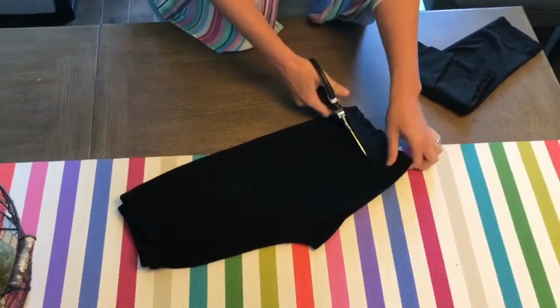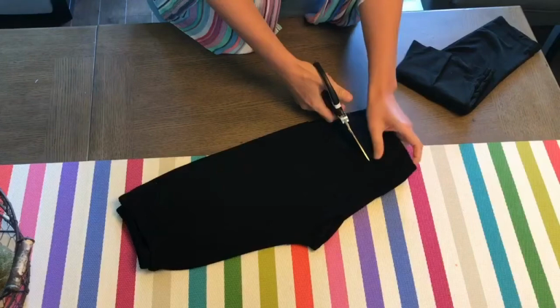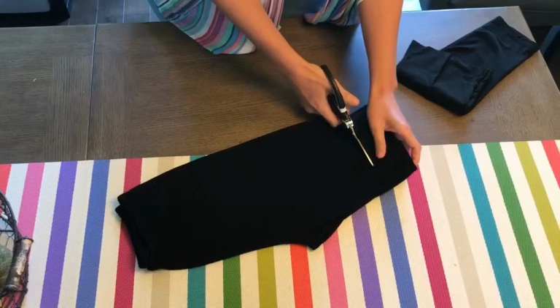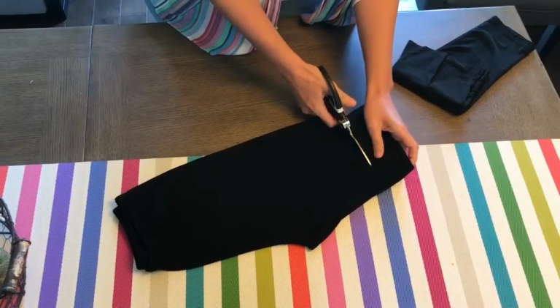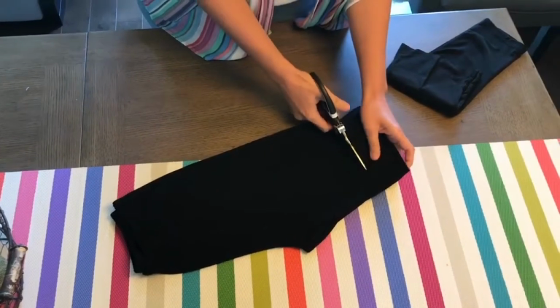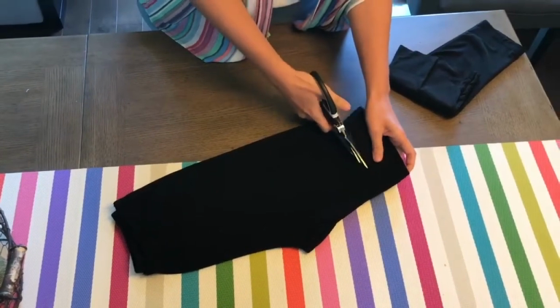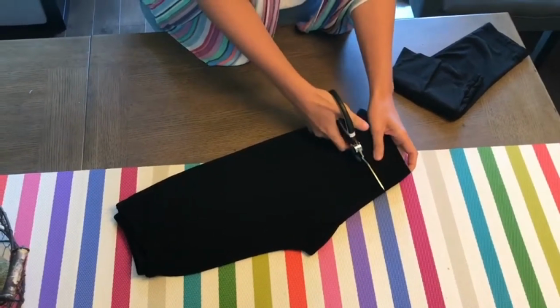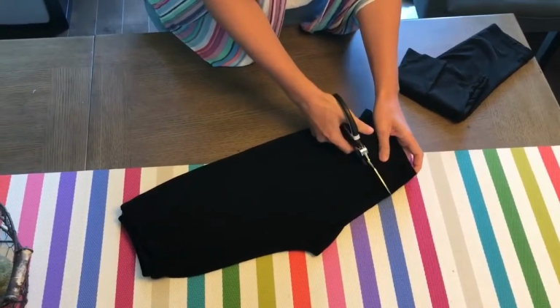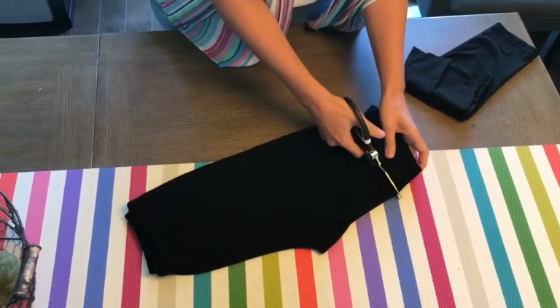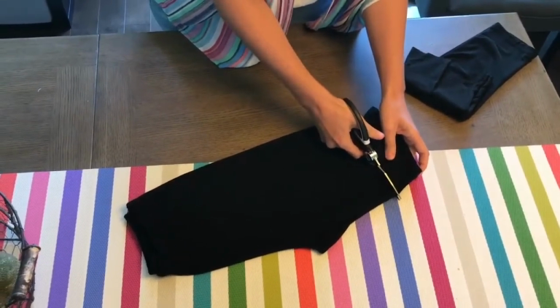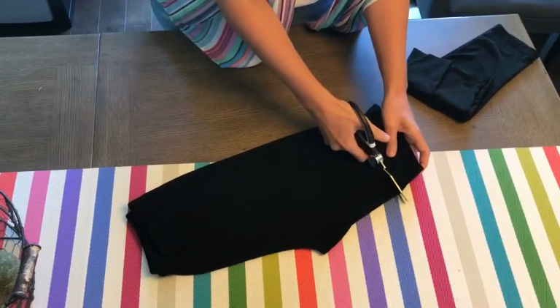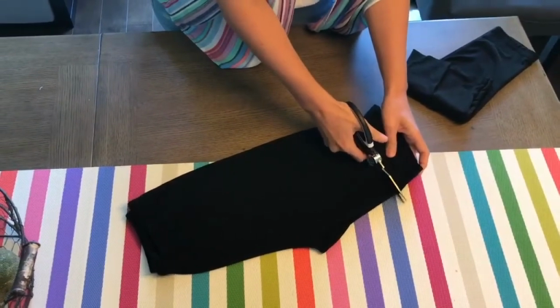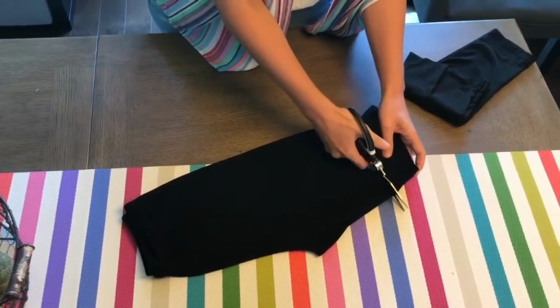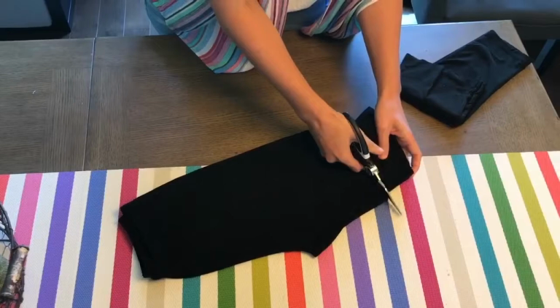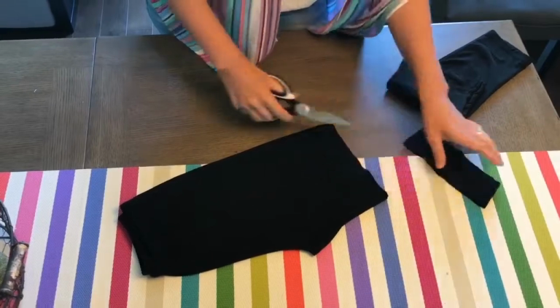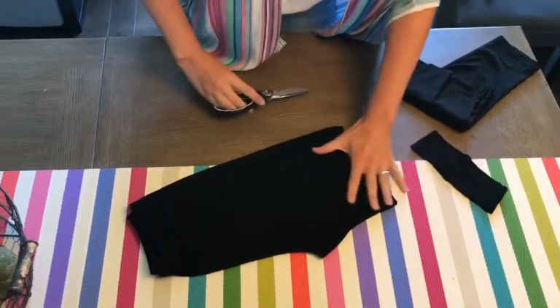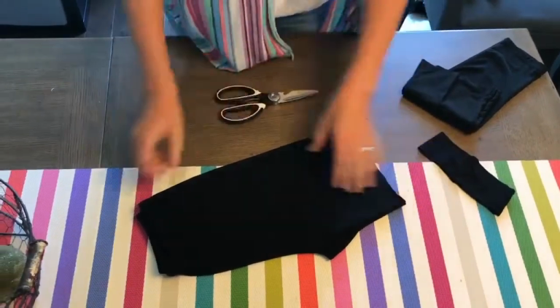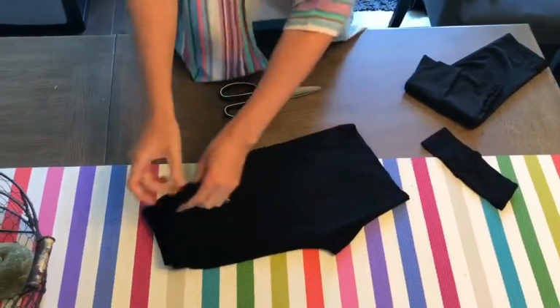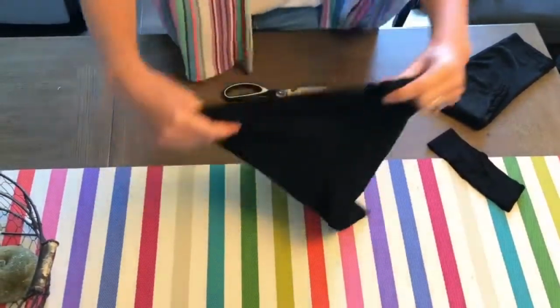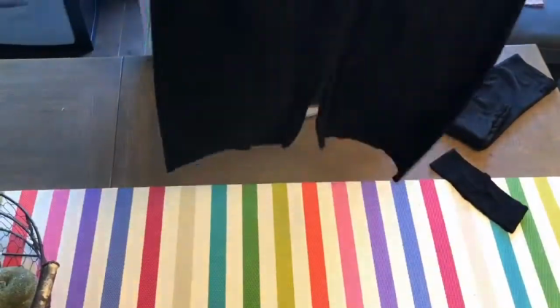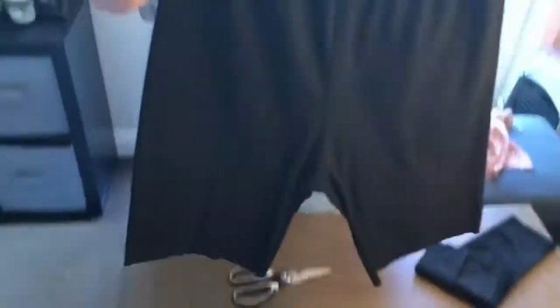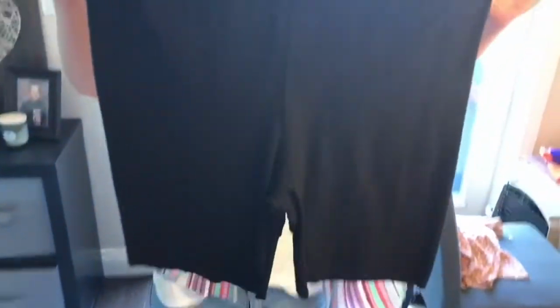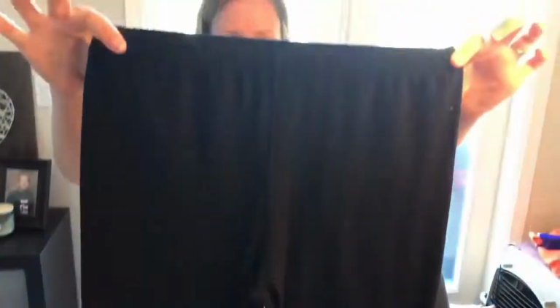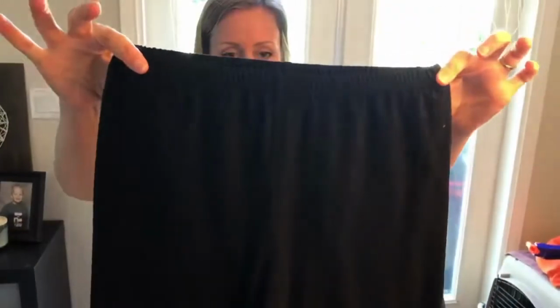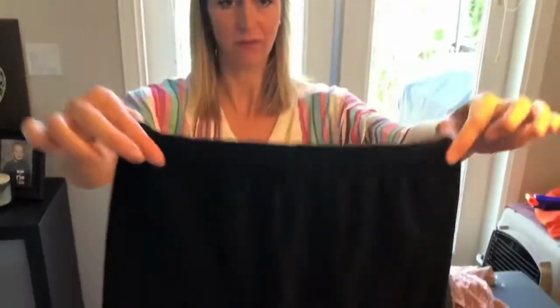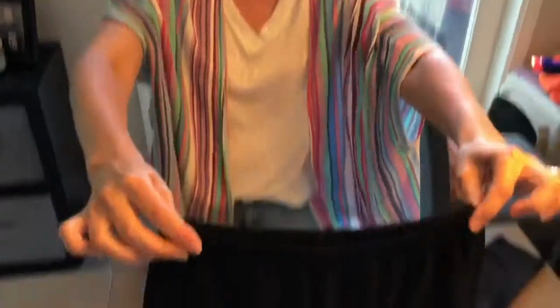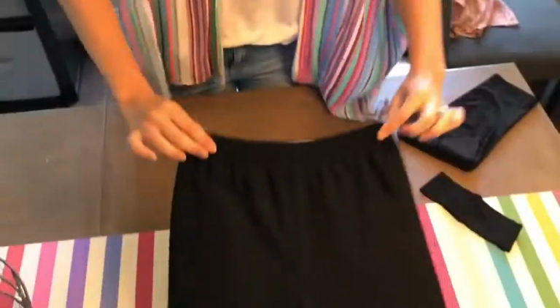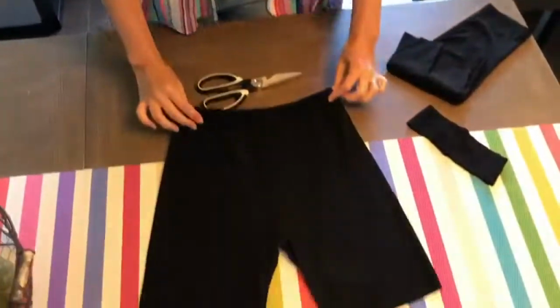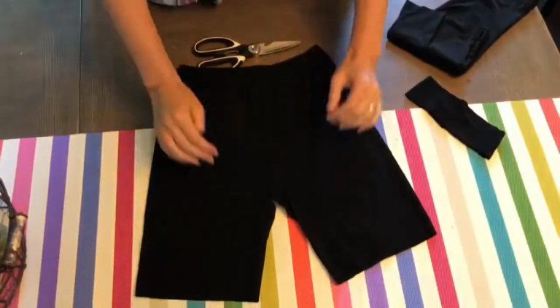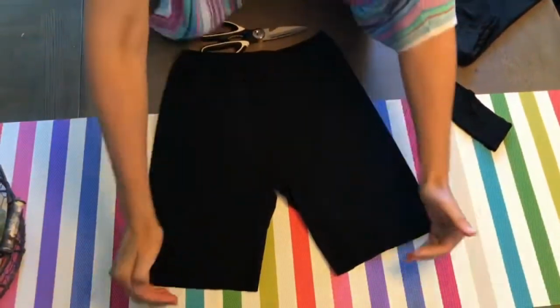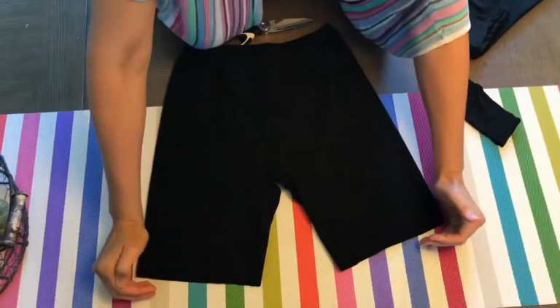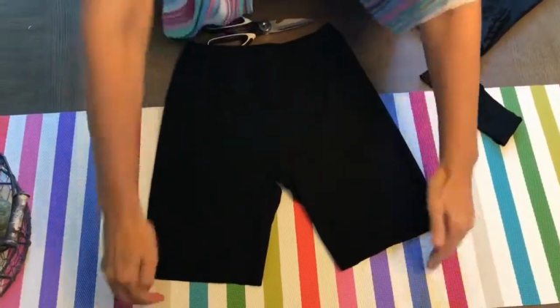I want them a little shorter so that they don't show under a dress. It's not an exact measurement — I'm pretty okay with them just being how they are. But yeah, that's actually going to be good for a dress that goes to above the knee.